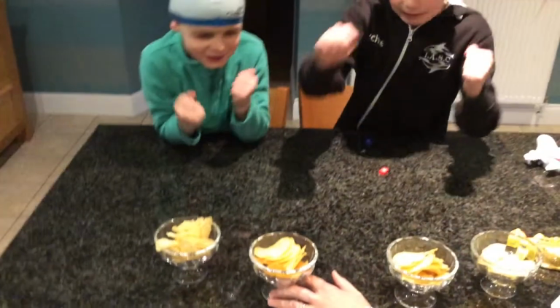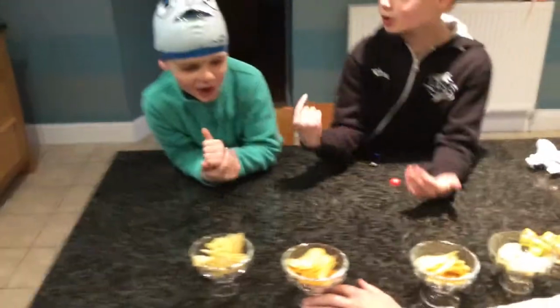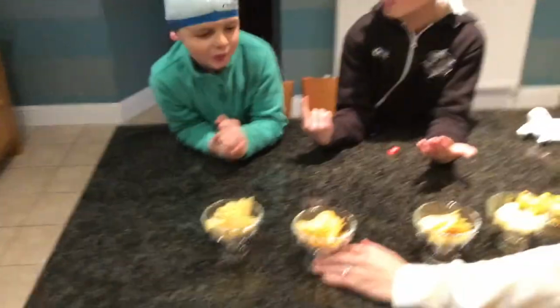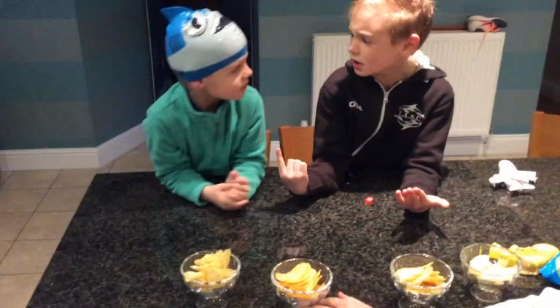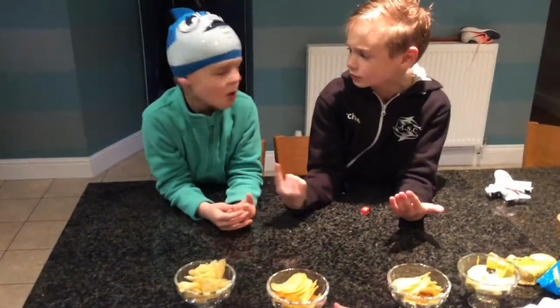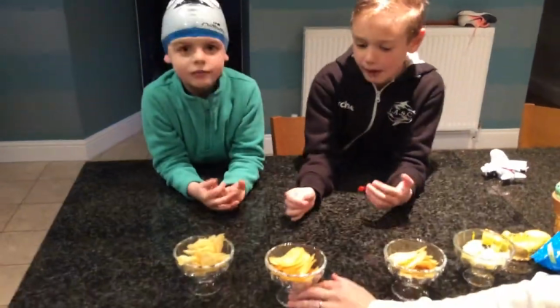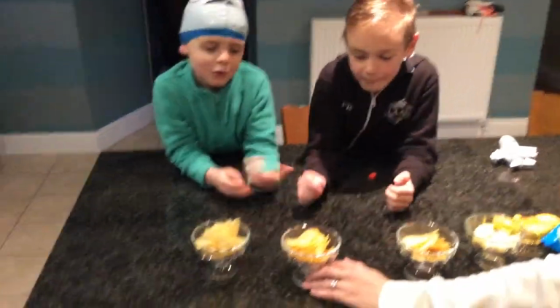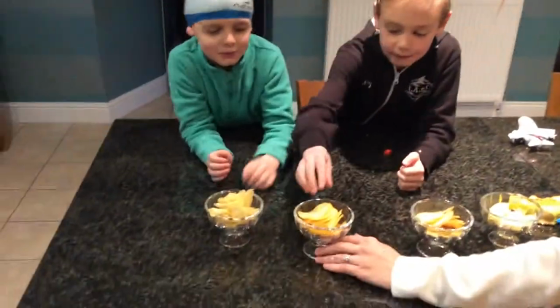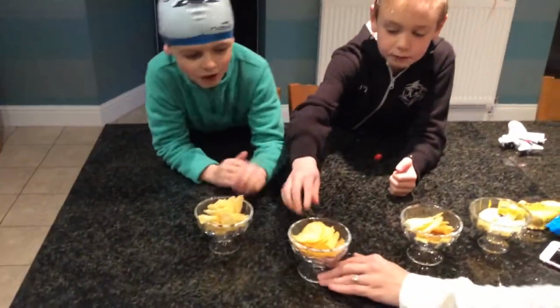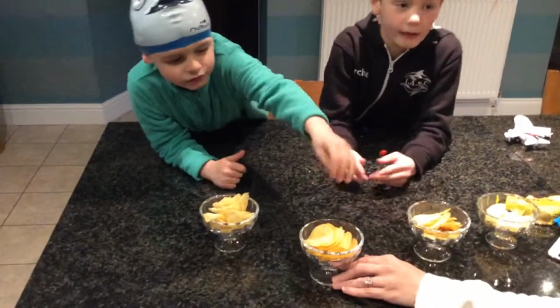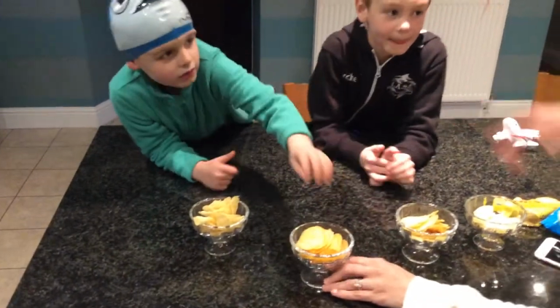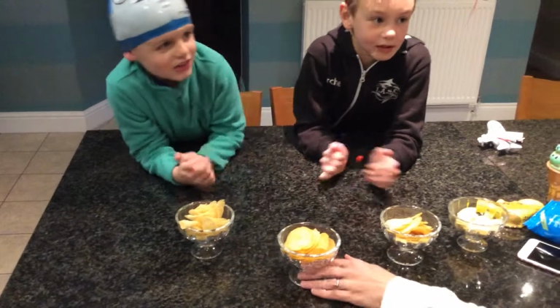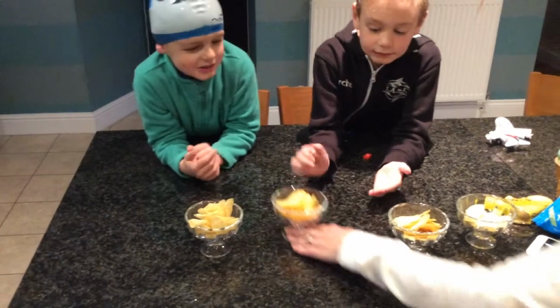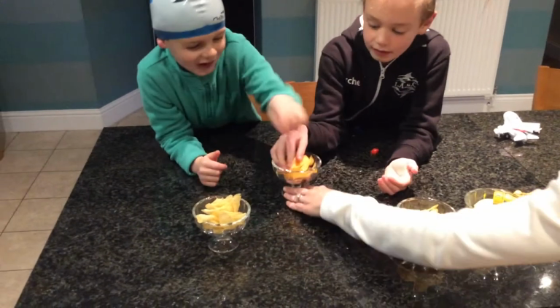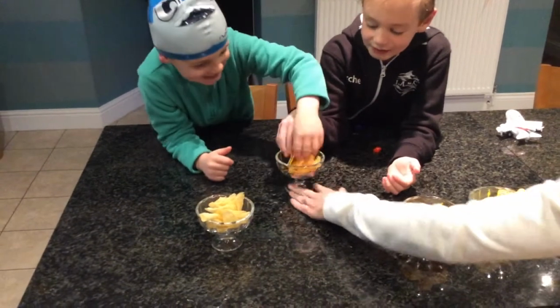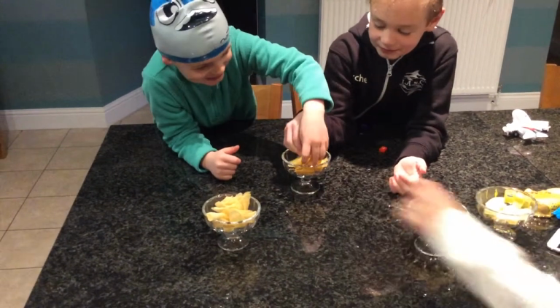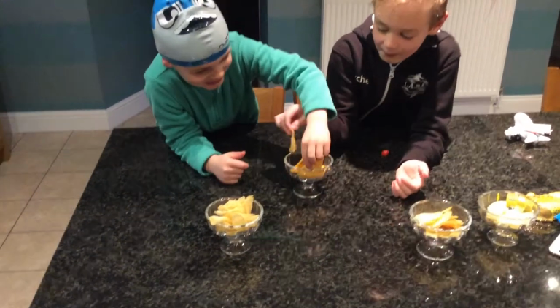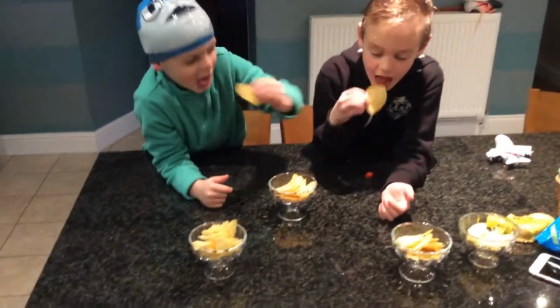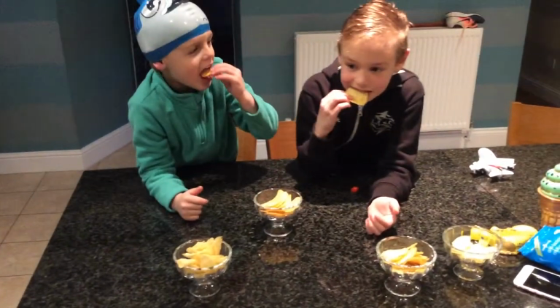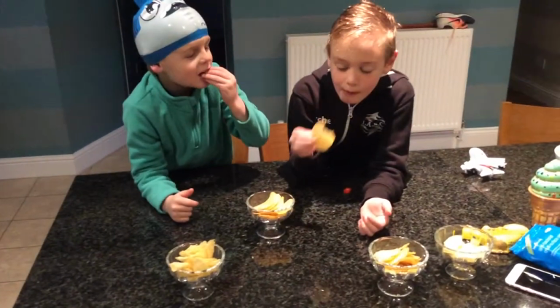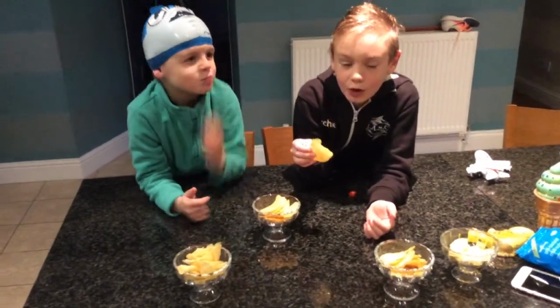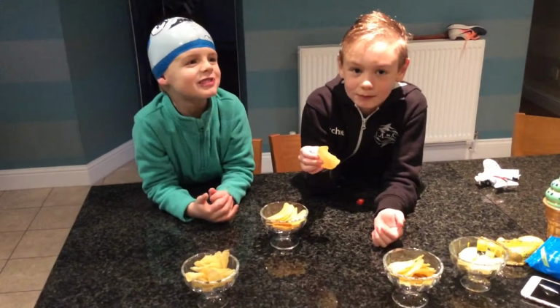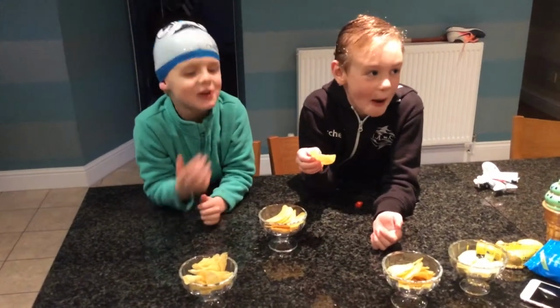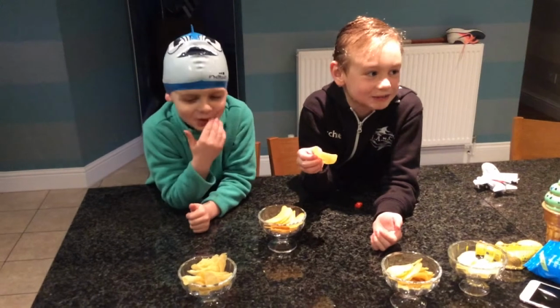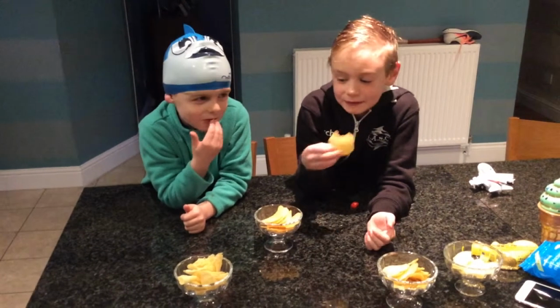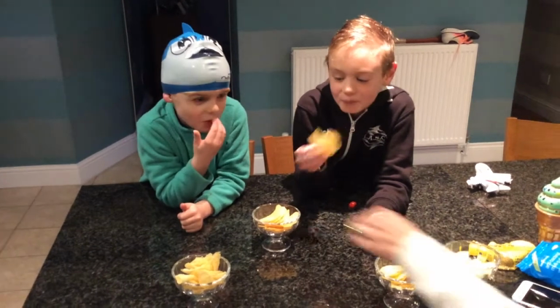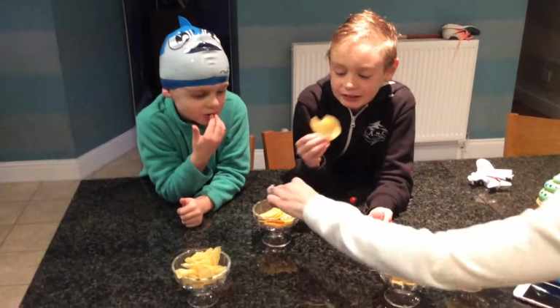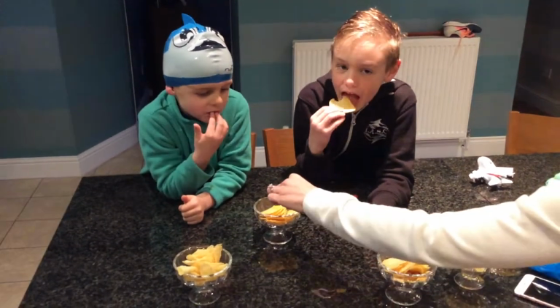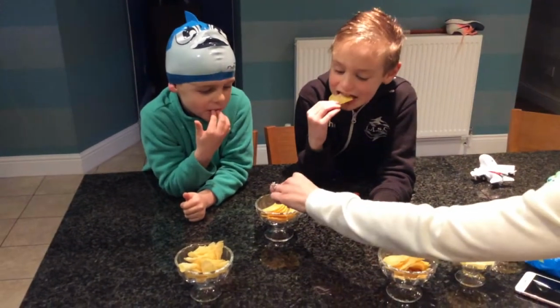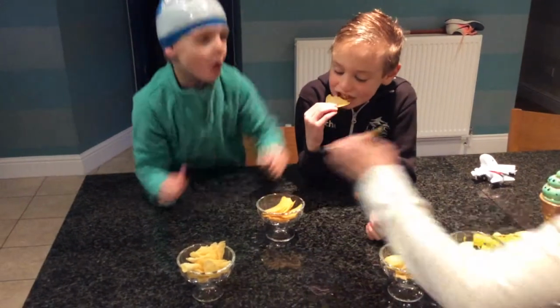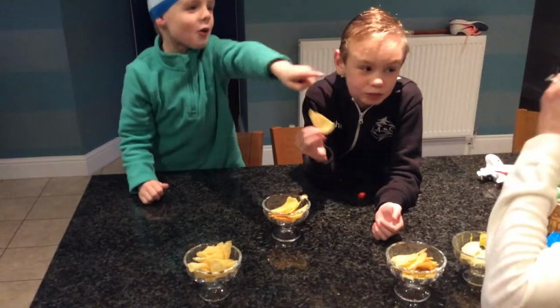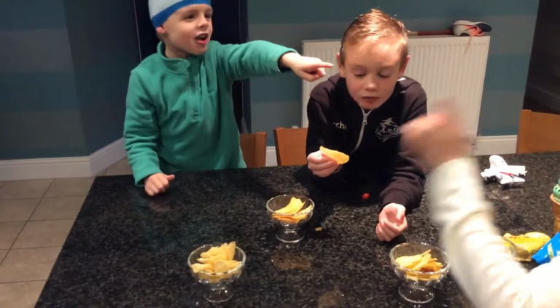Third bowl, both at the same time. Thank you. One cup filled. Mum don't like it.